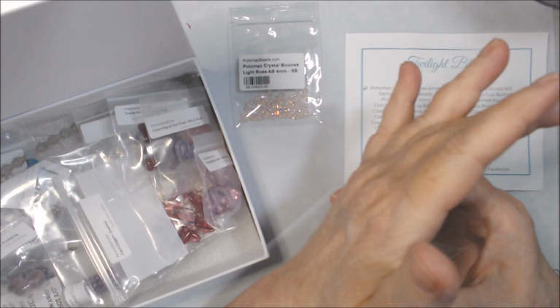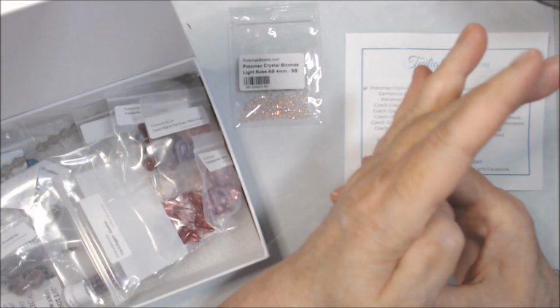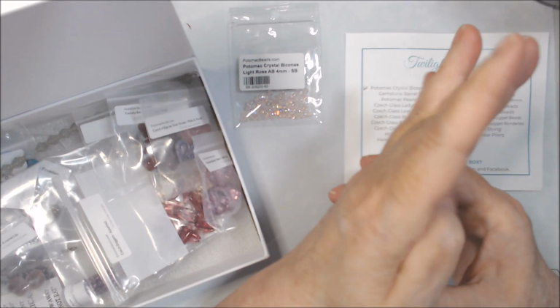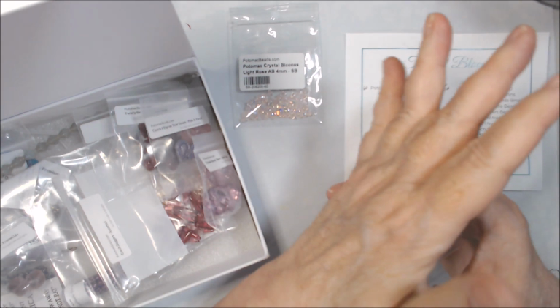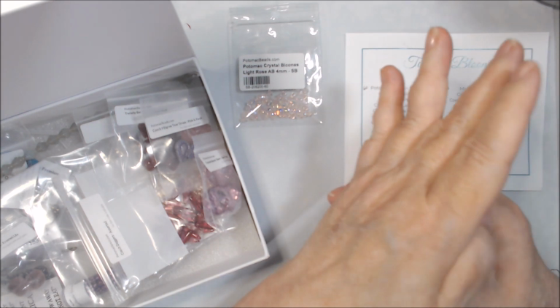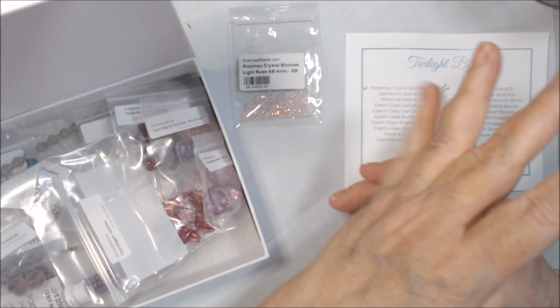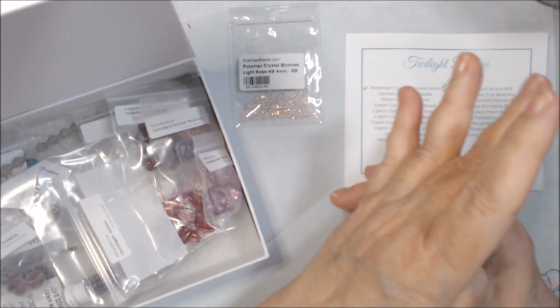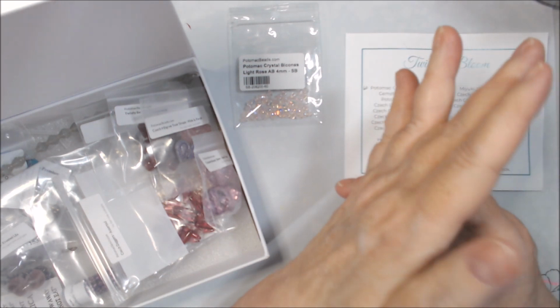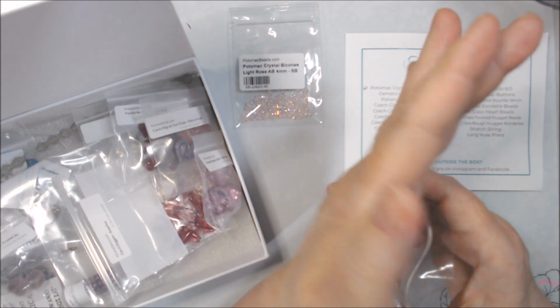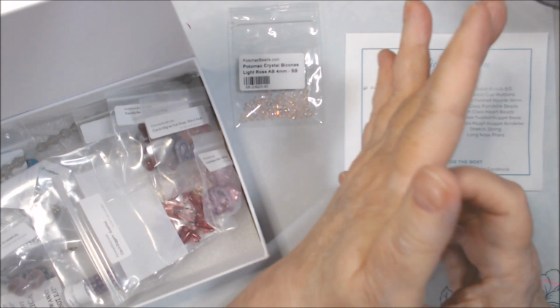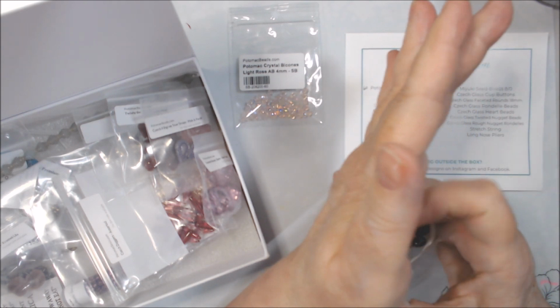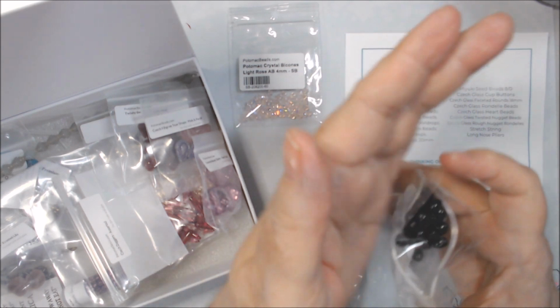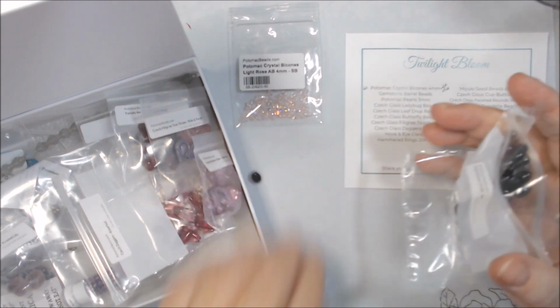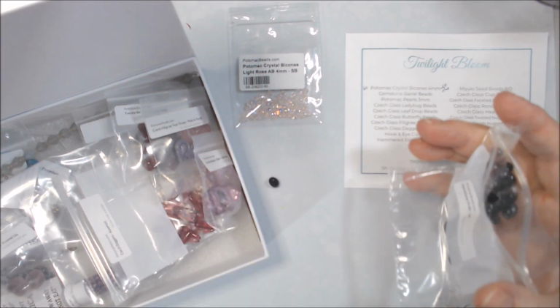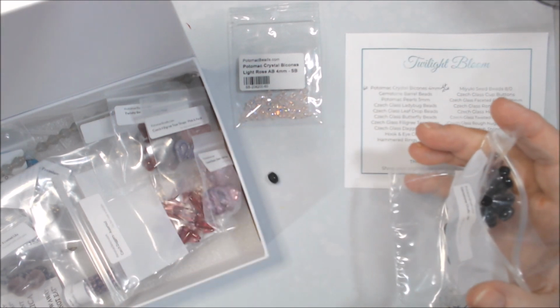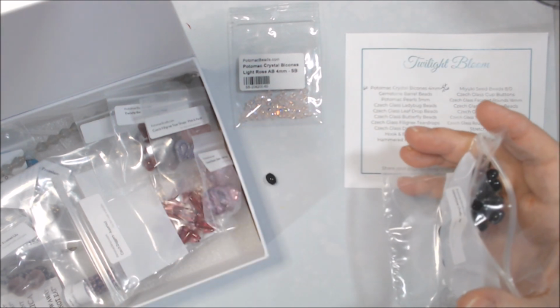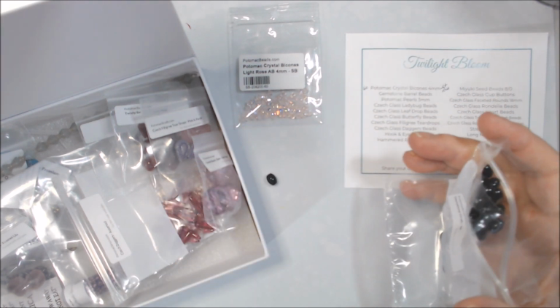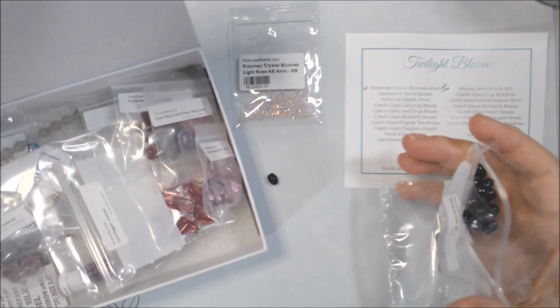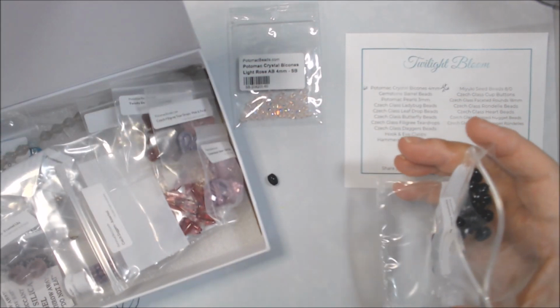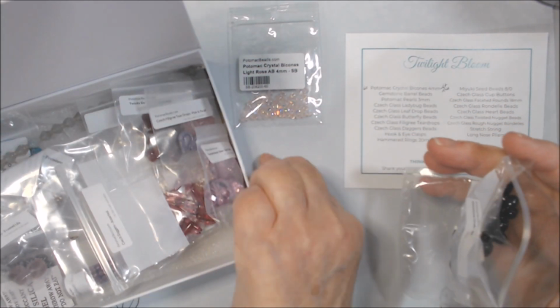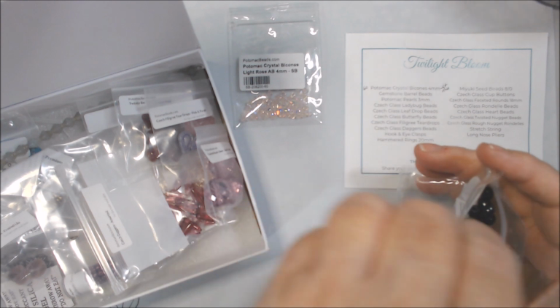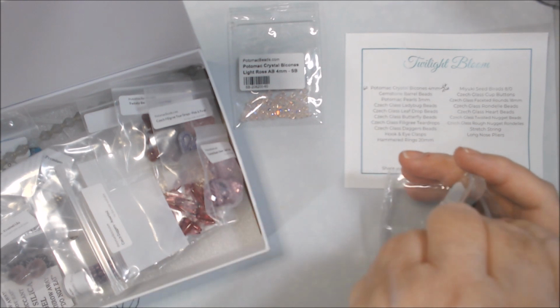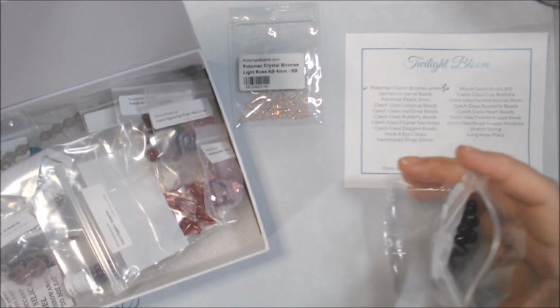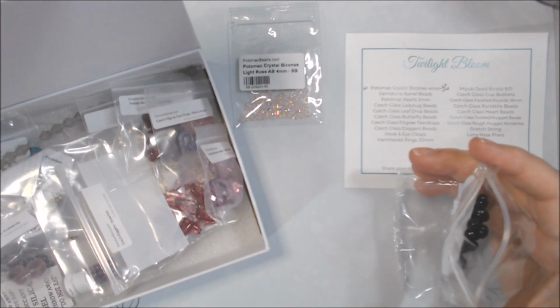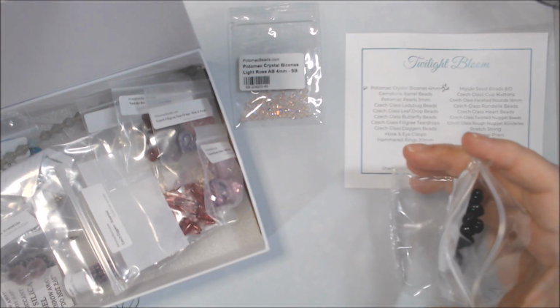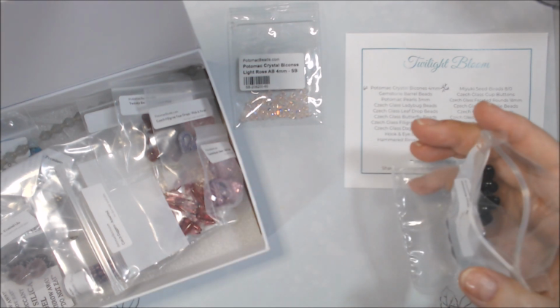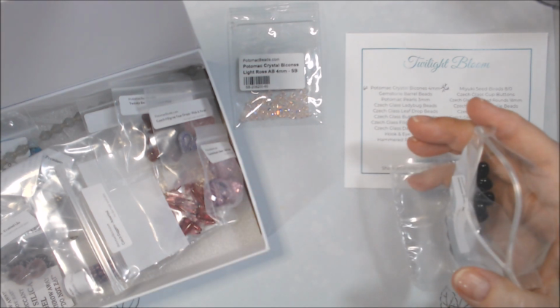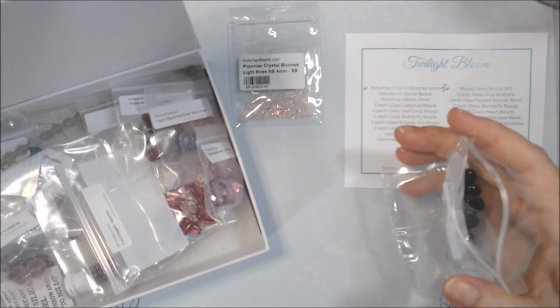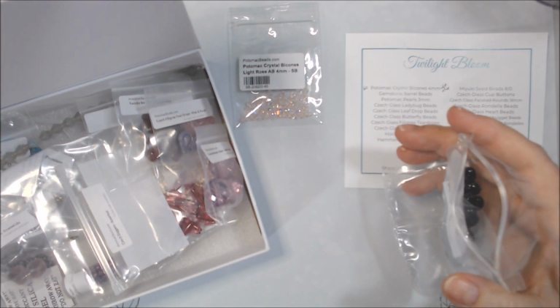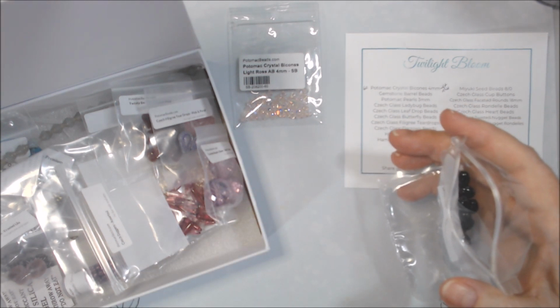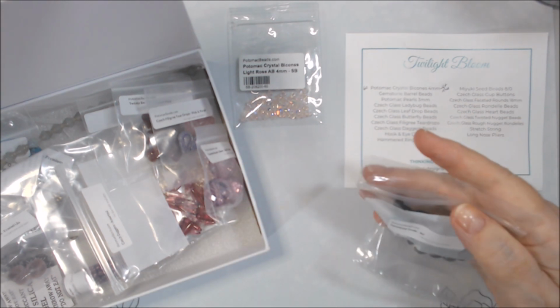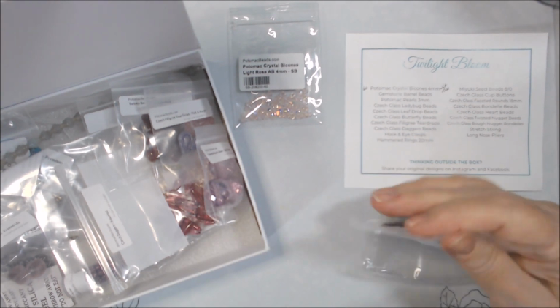One bead tried to get away — luckily it didn't go. I was jinxing myself saying that one didn't go on the floor, and then another one did. I'll have to find it later.